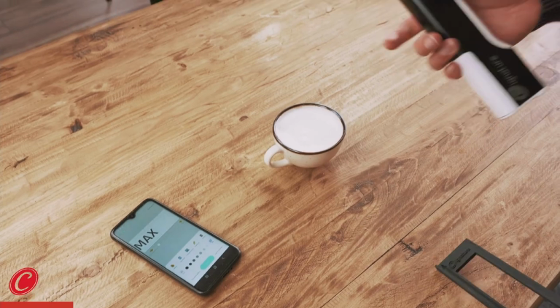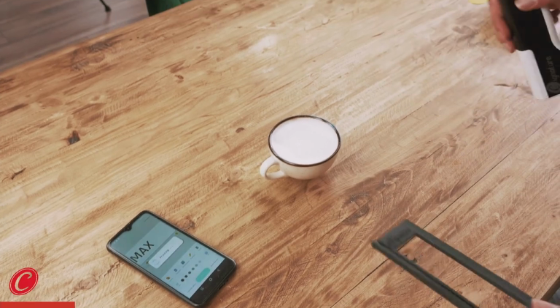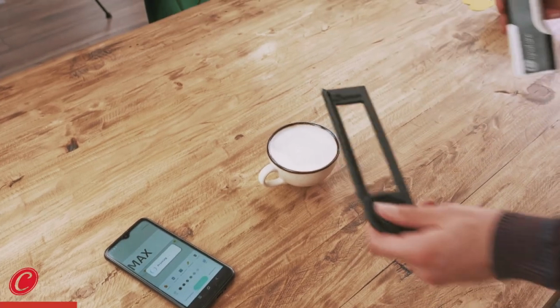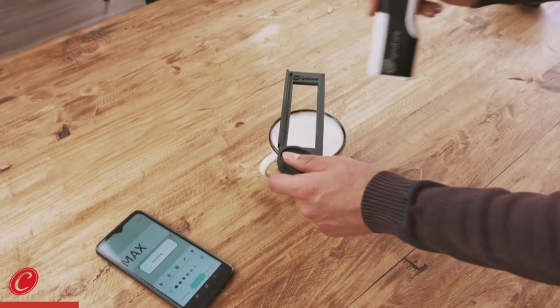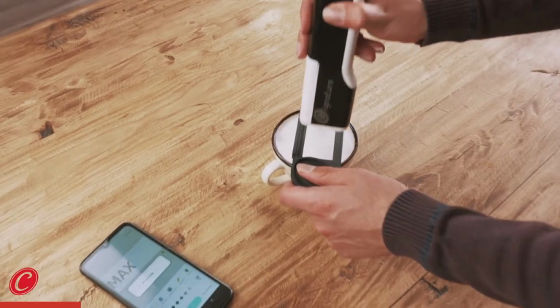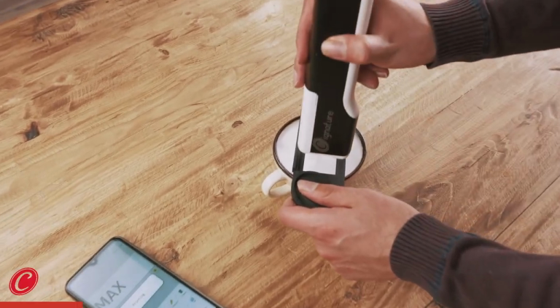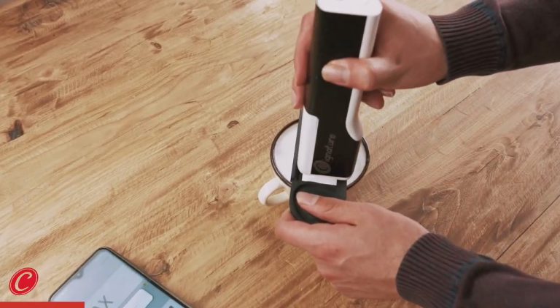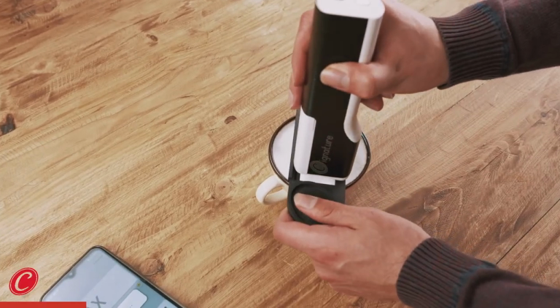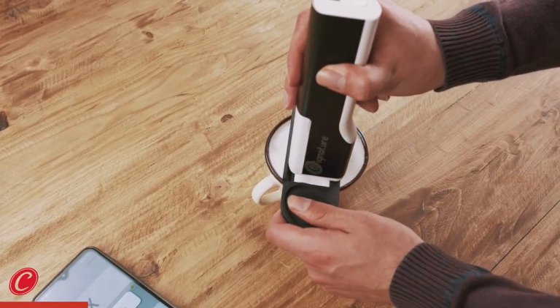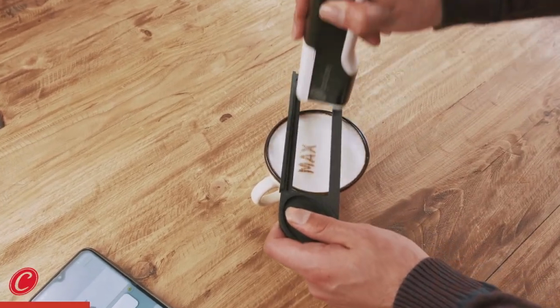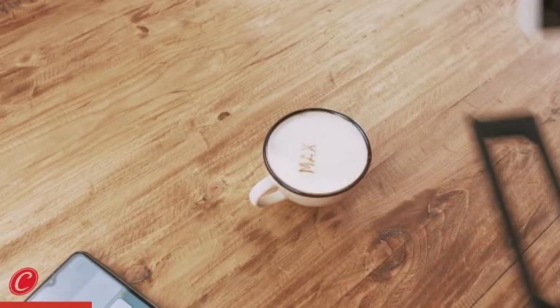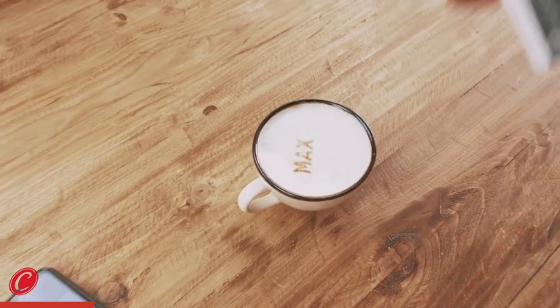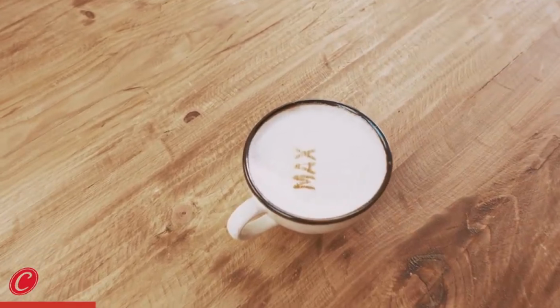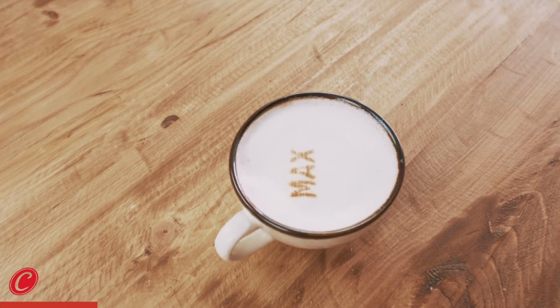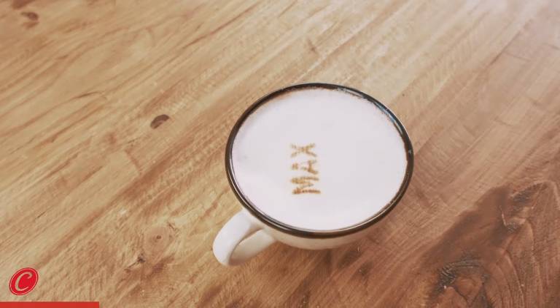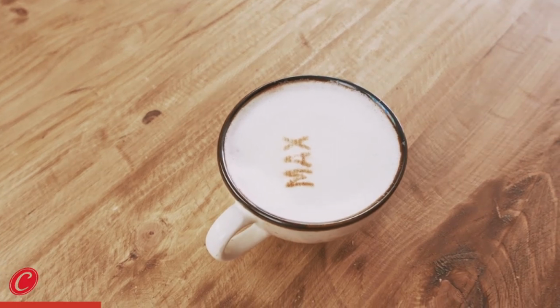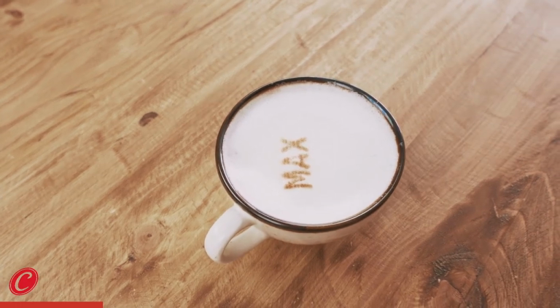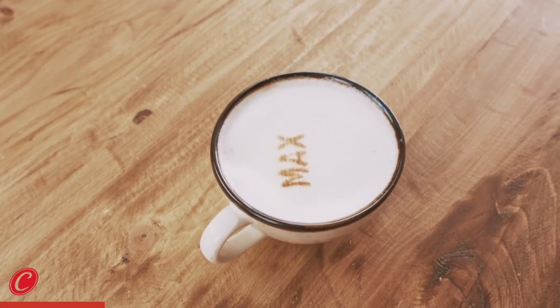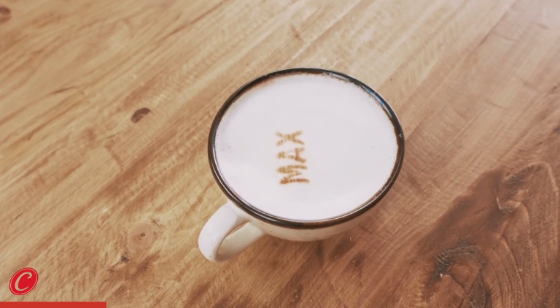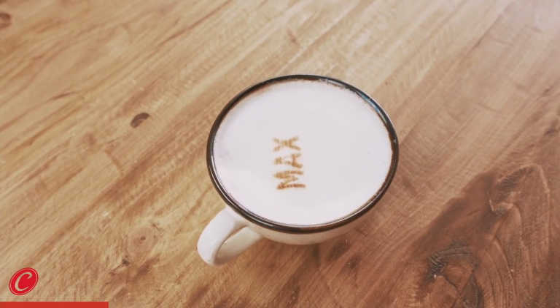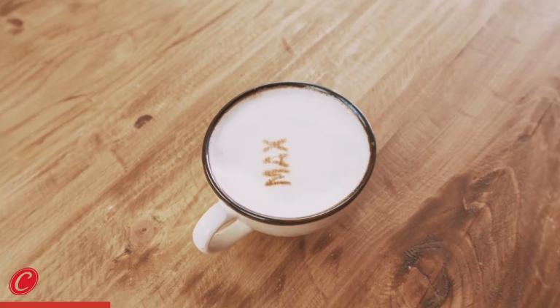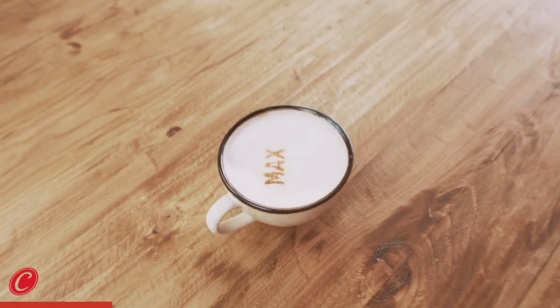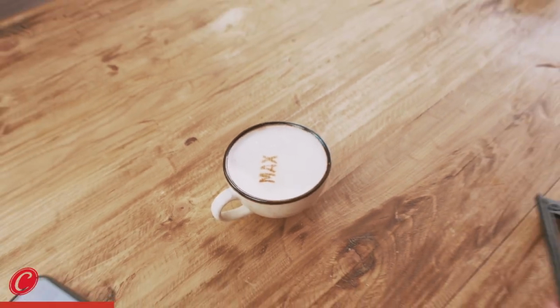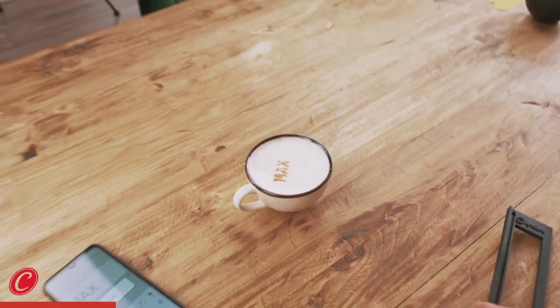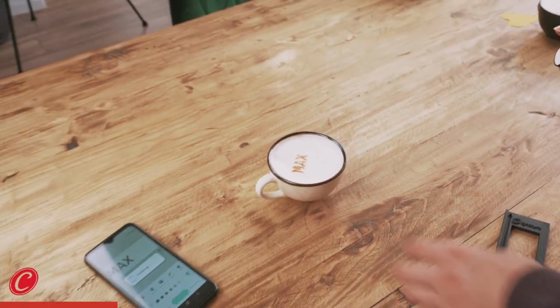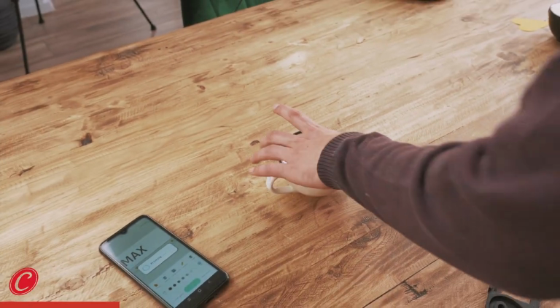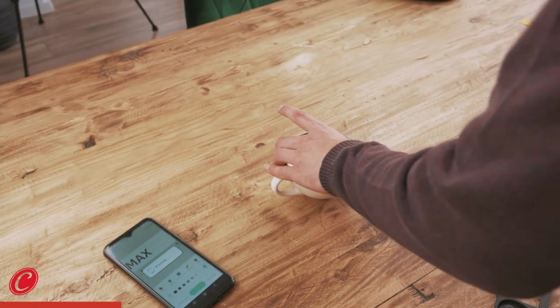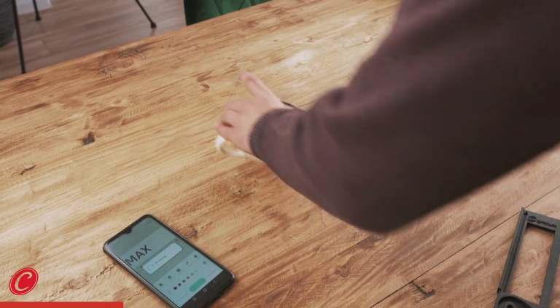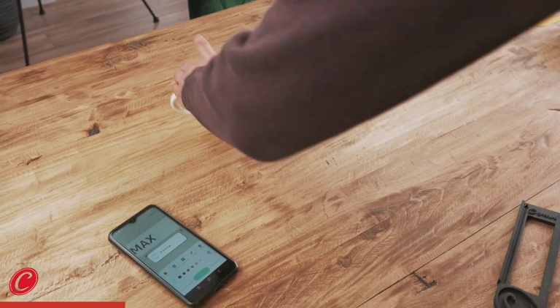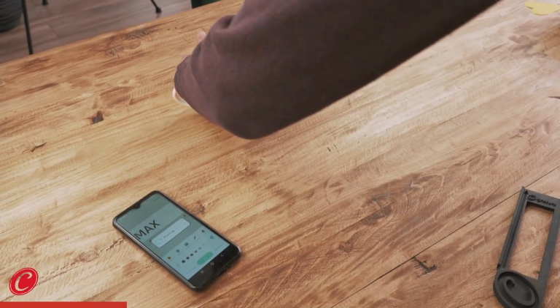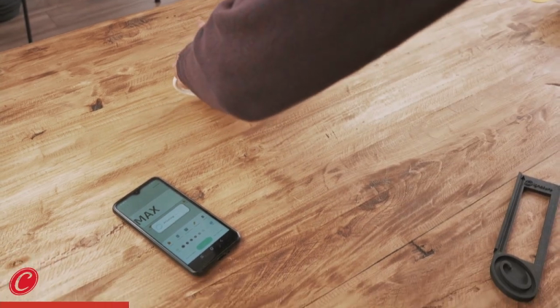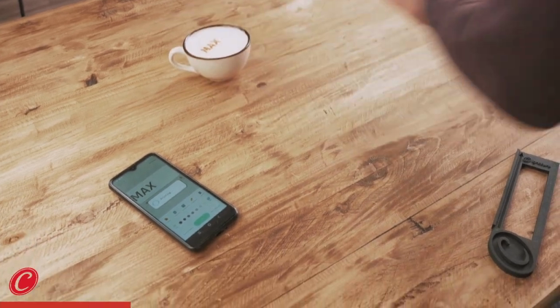Just one click and Max is going to have a personalized milk foam which will be on top of your drink as well — for example, latte macchiato or cappuccino. Now Max has some milk foam.